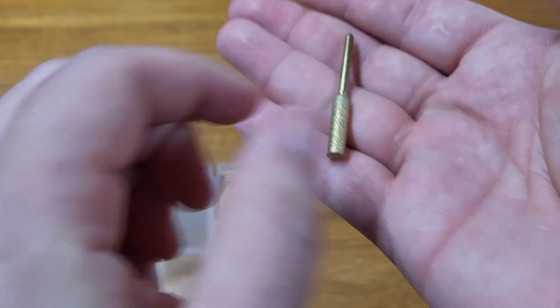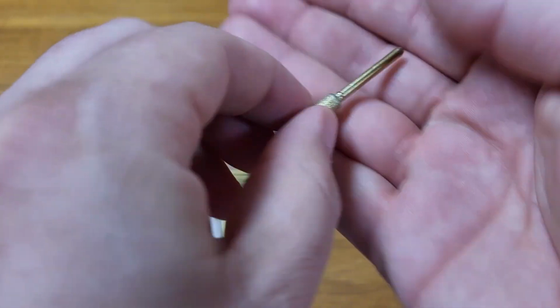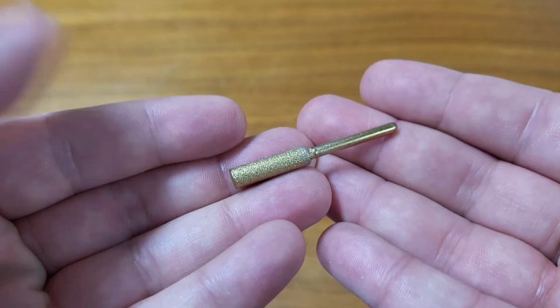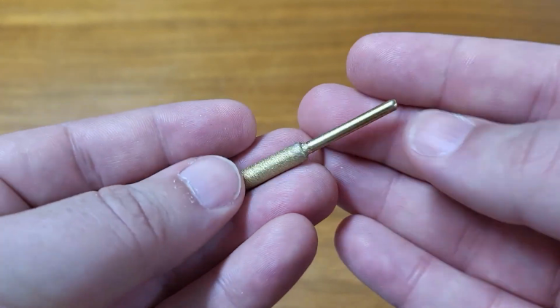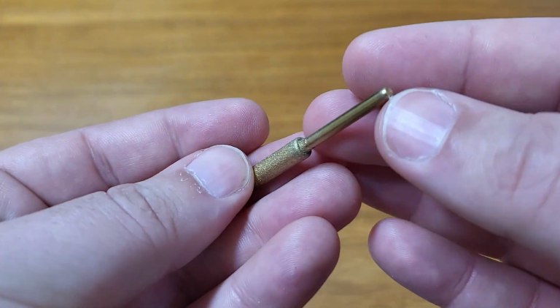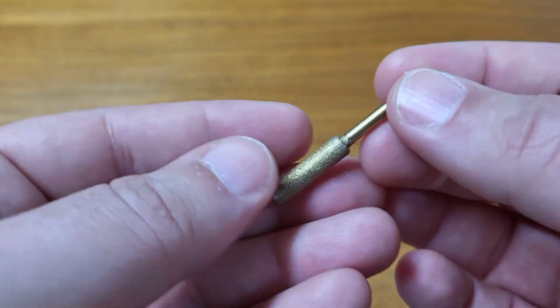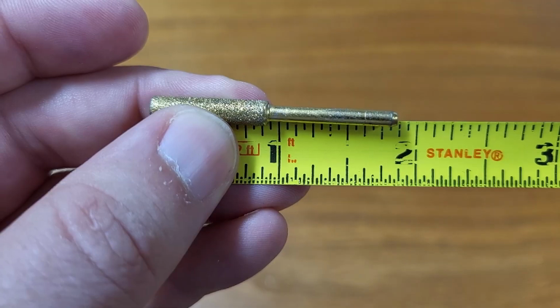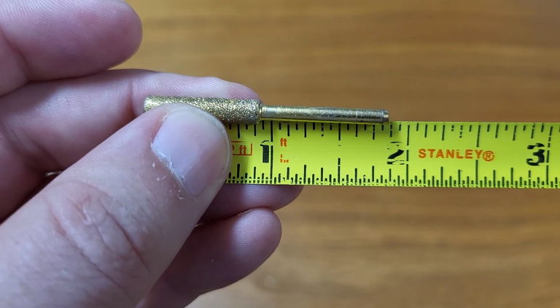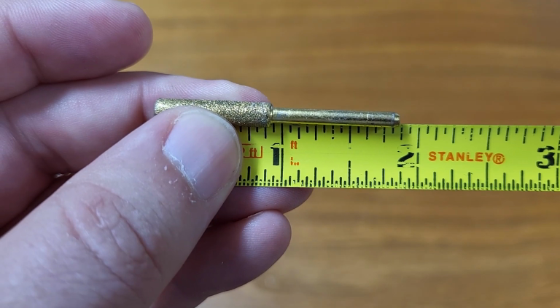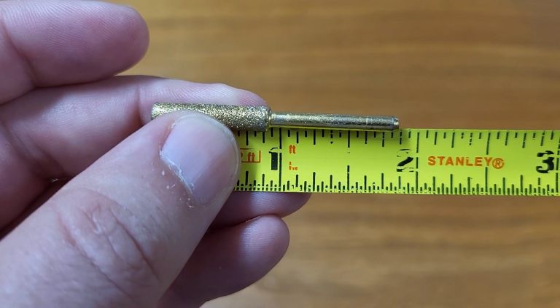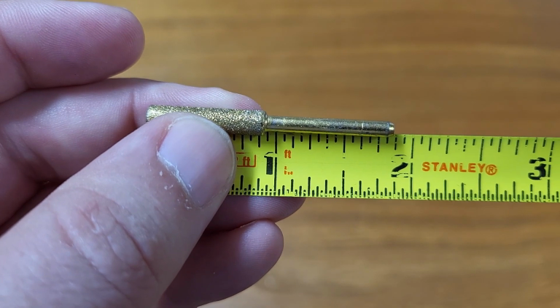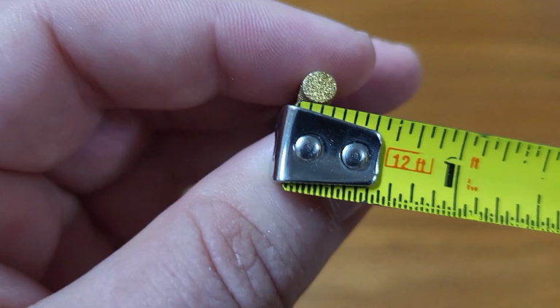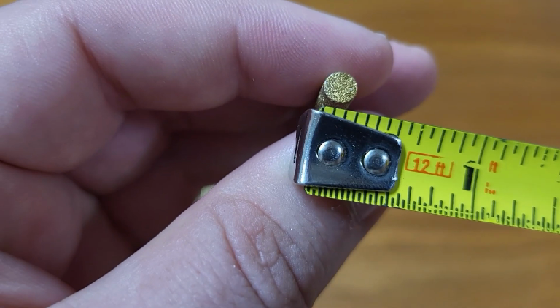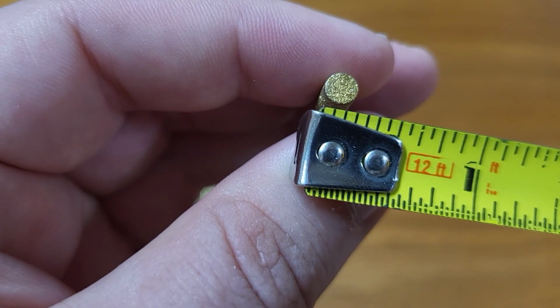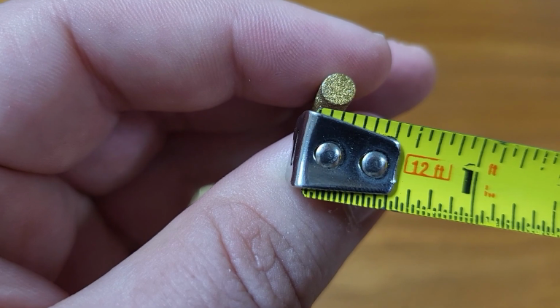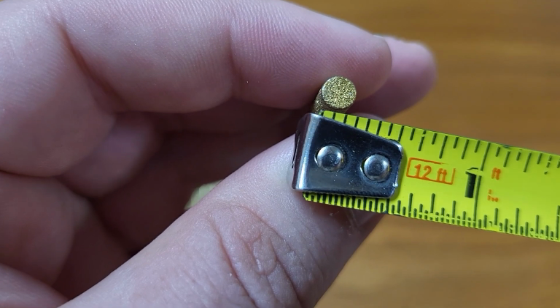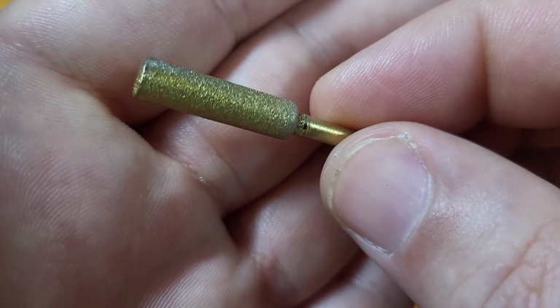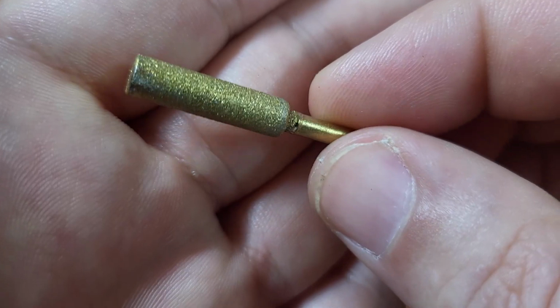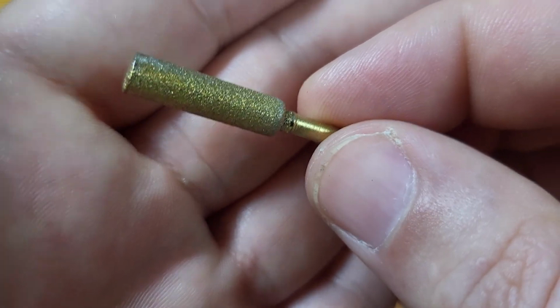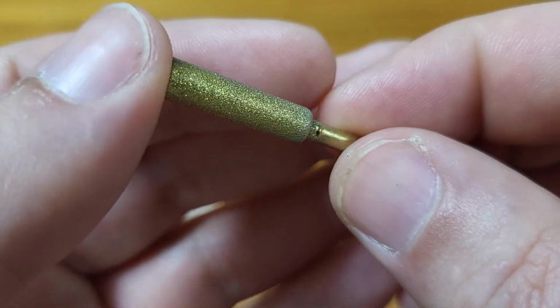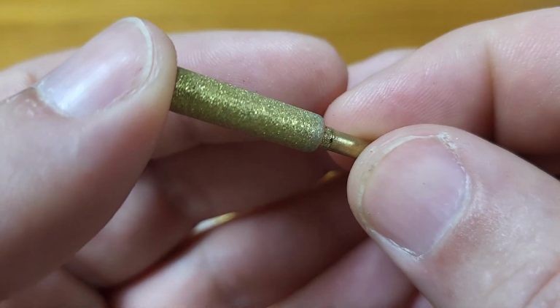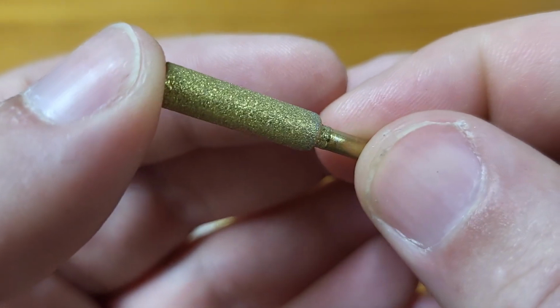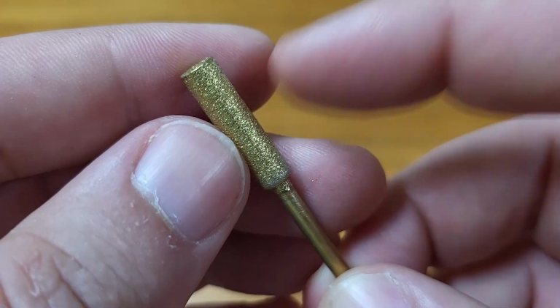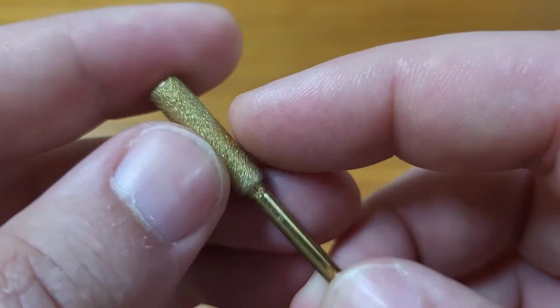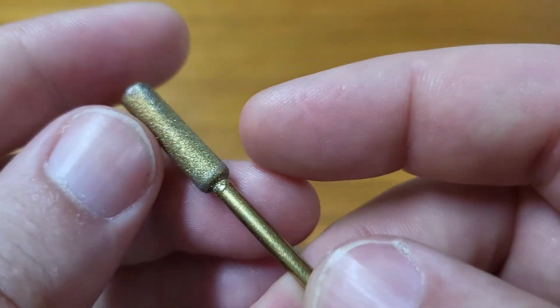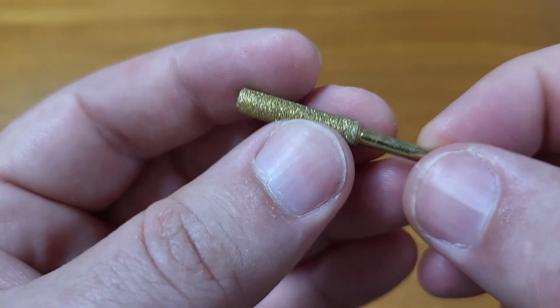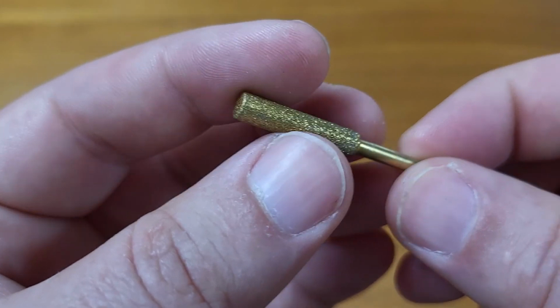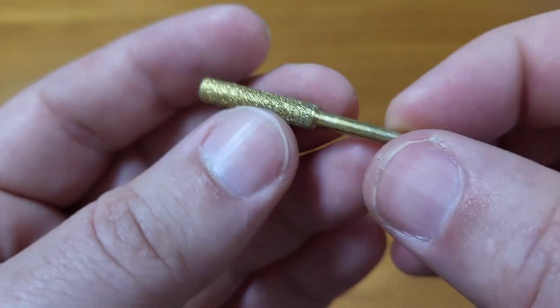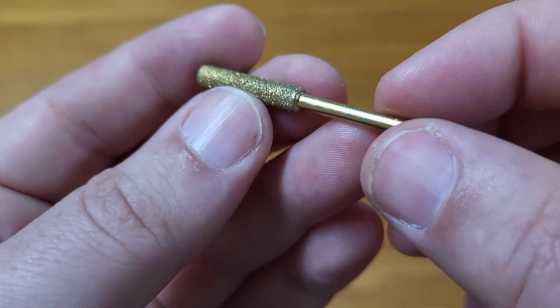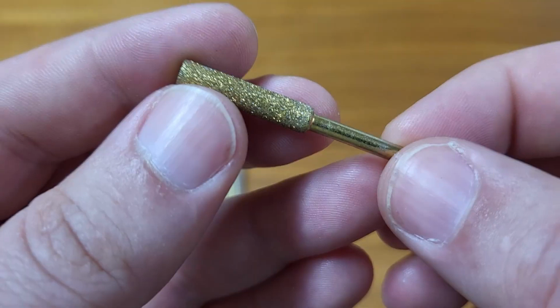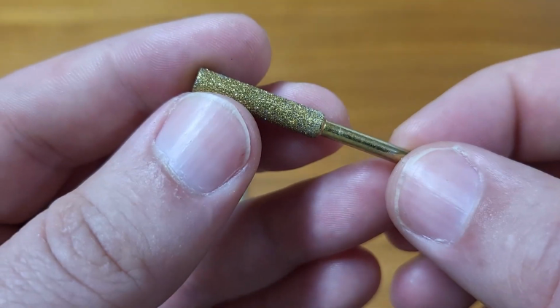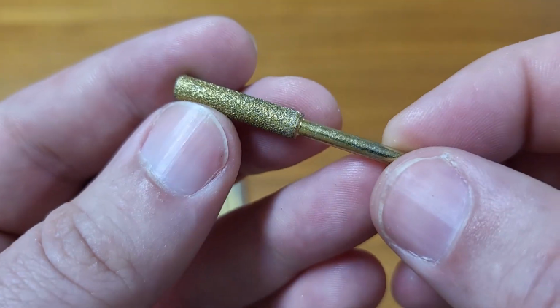Here's one of them. One in itself is not very heavy at all. They each measure a little under two inches long and about three sixteenths of an inch wide. You can see the texture on it — that's what you're going to use to sharpen your chainsaw. I believe it's diamond coated, but of course the most important thing is, does it work? So let's try it out and see how it does.